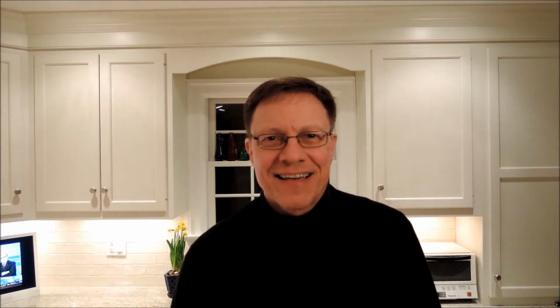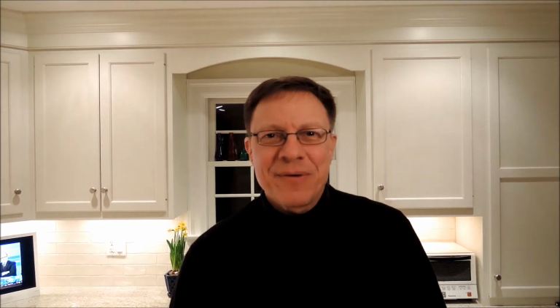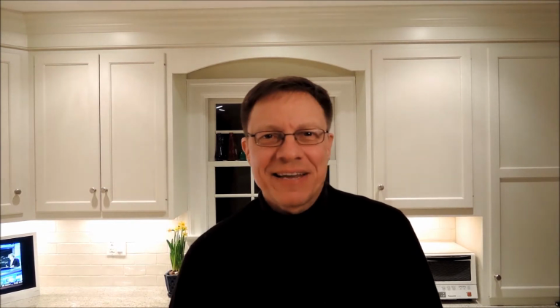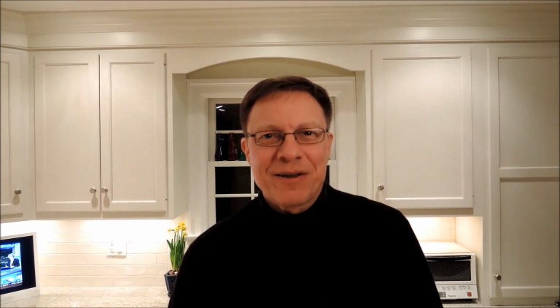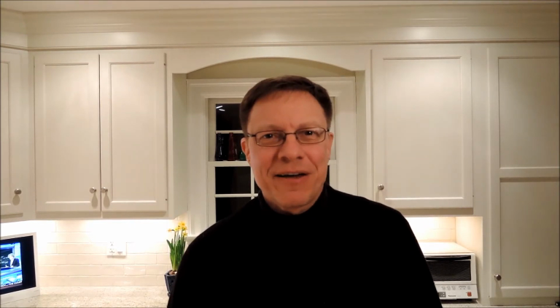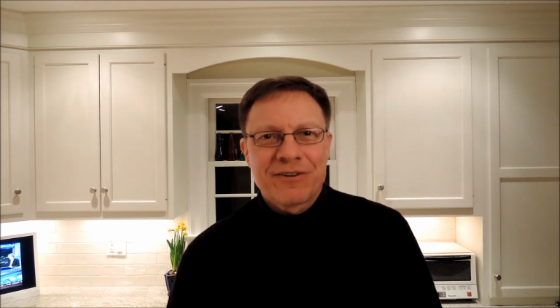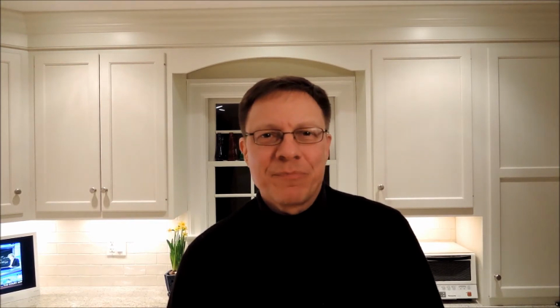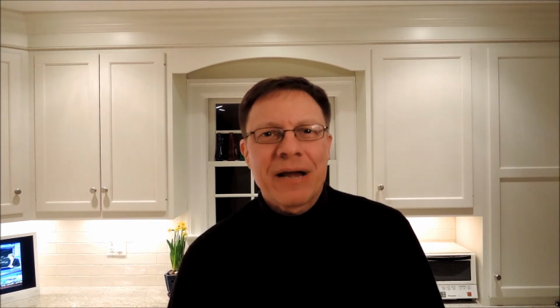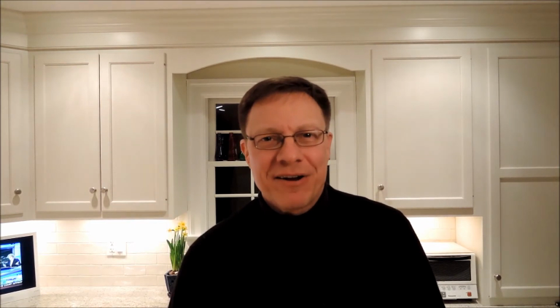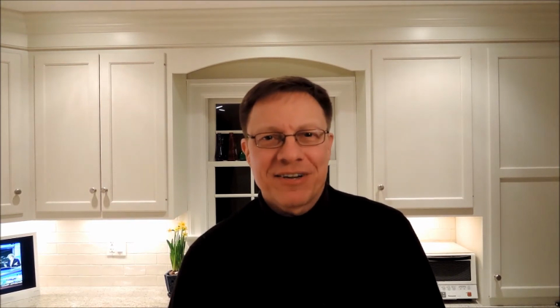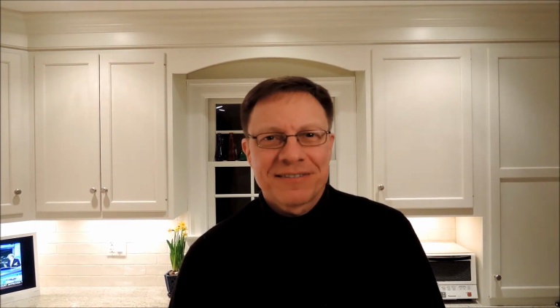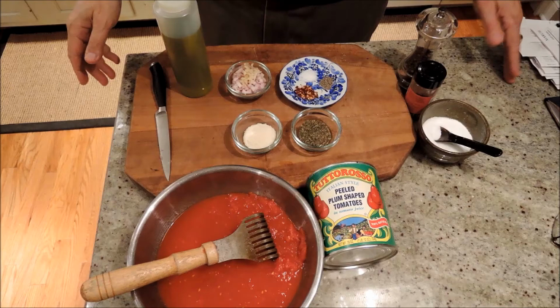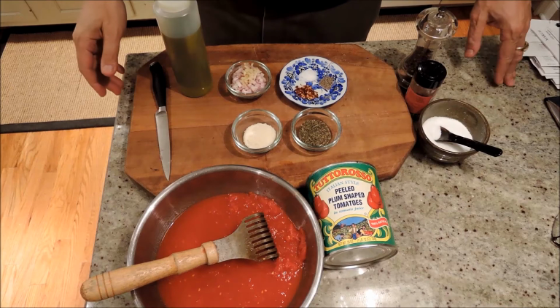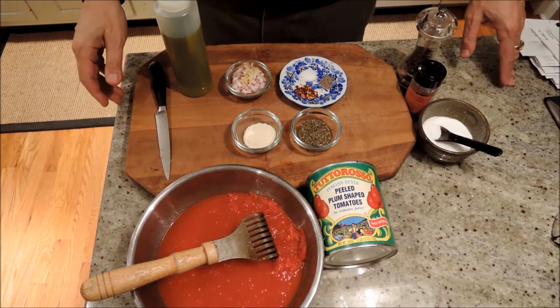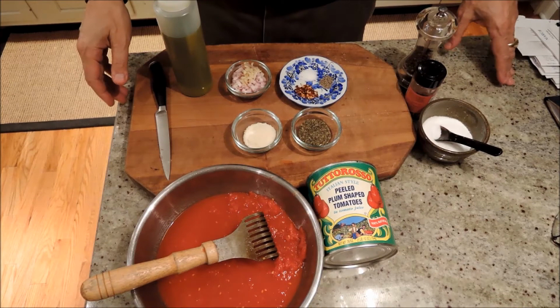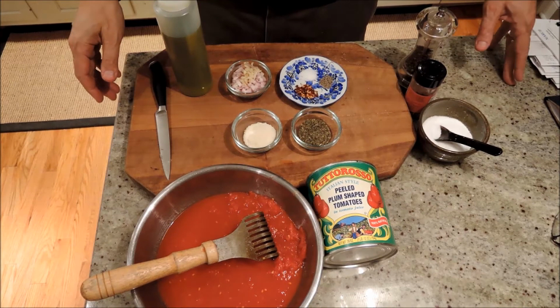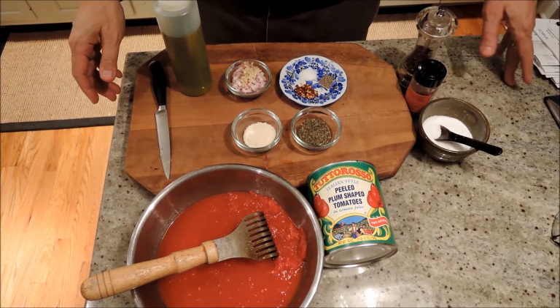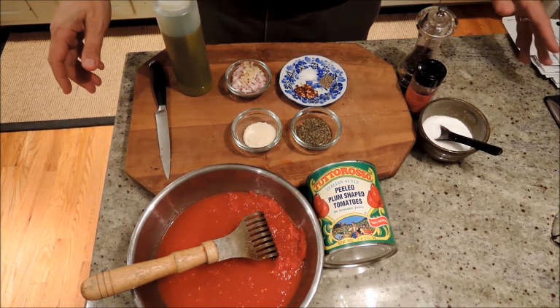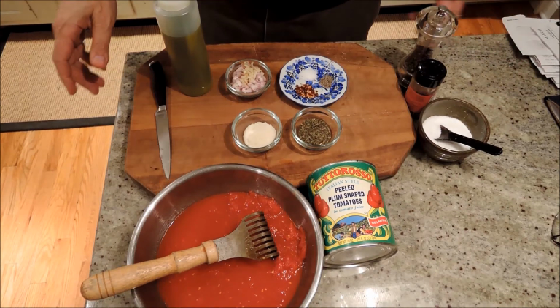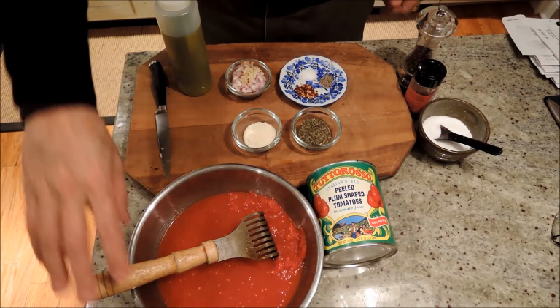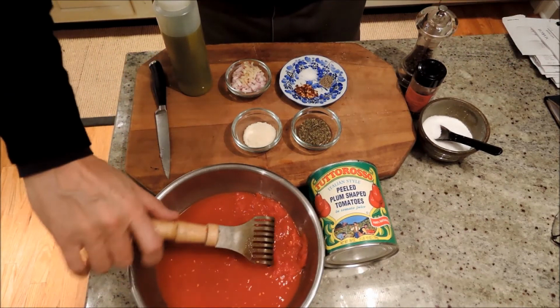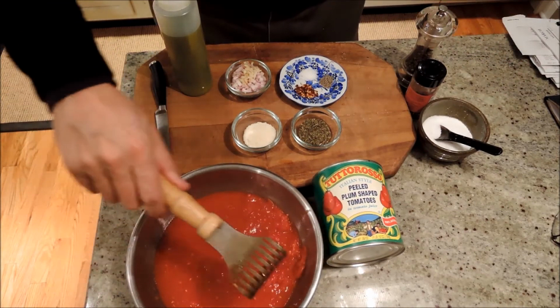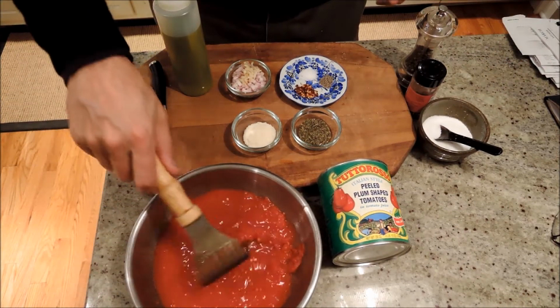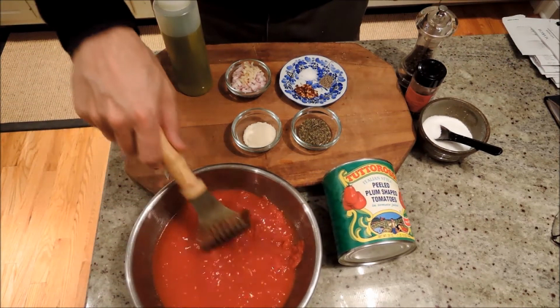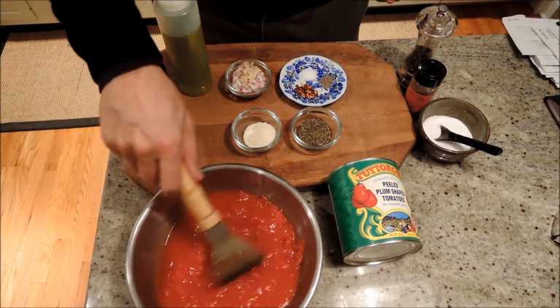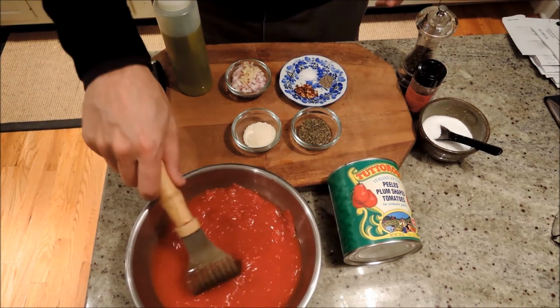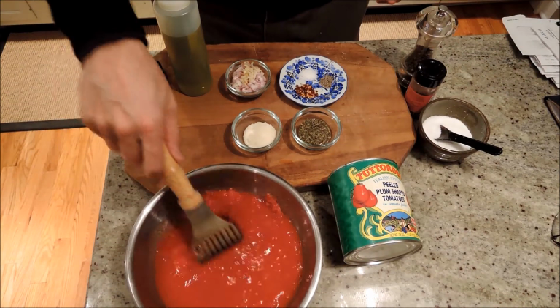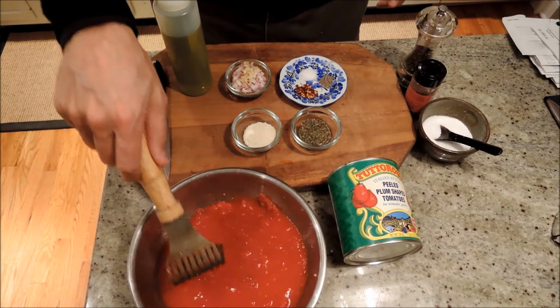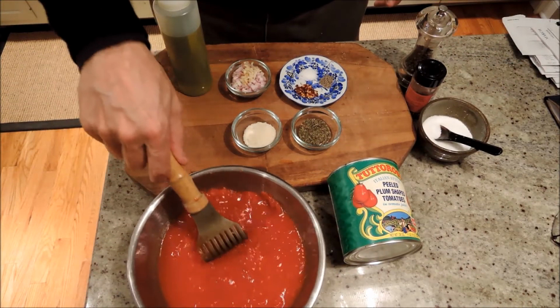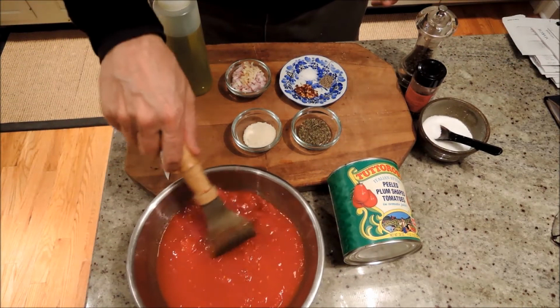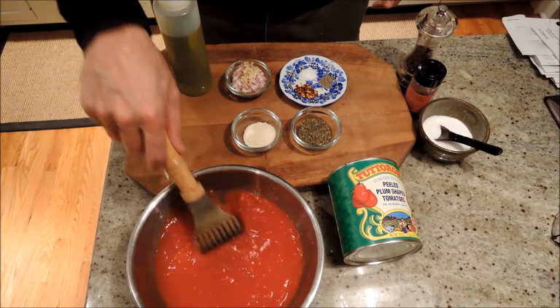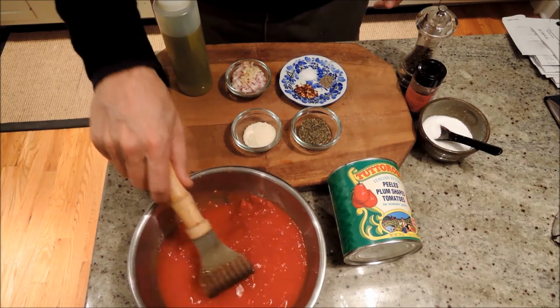Hey, I'm Ed. Tonight we're going to make a very simple marinara sauce. A marinara sauce is very simple, one of the simplest pasta sauces you can make.